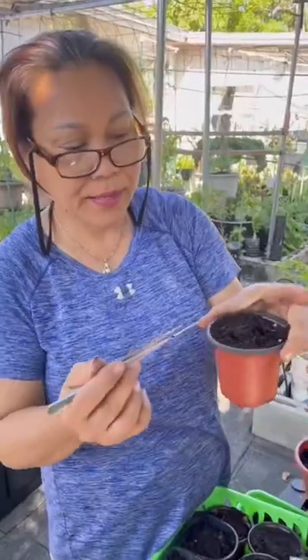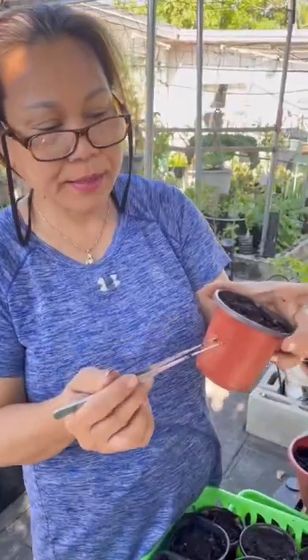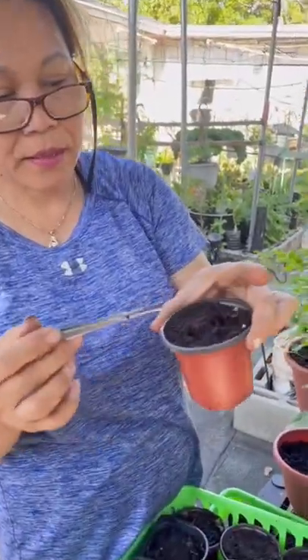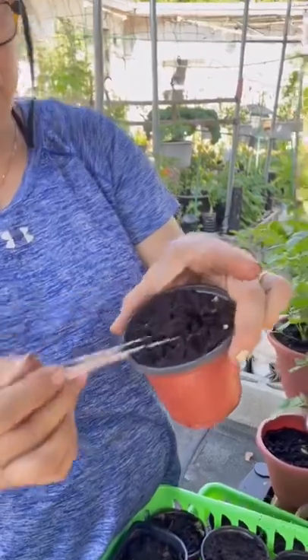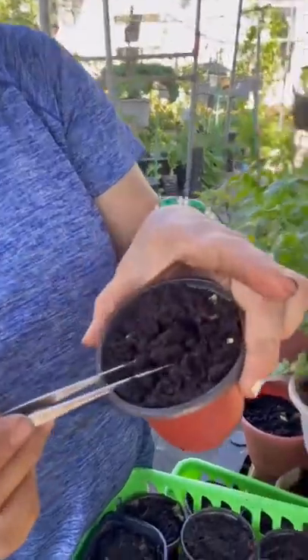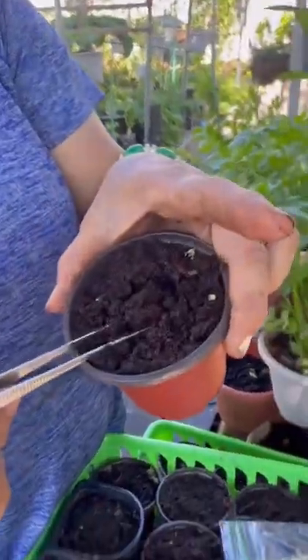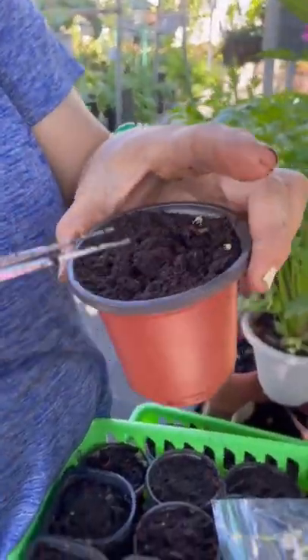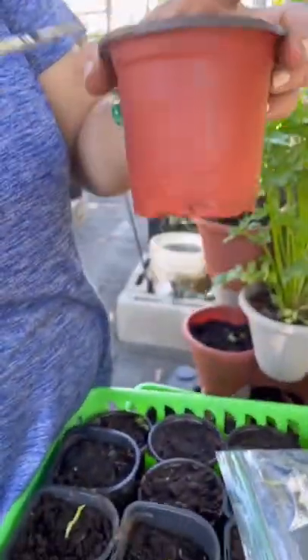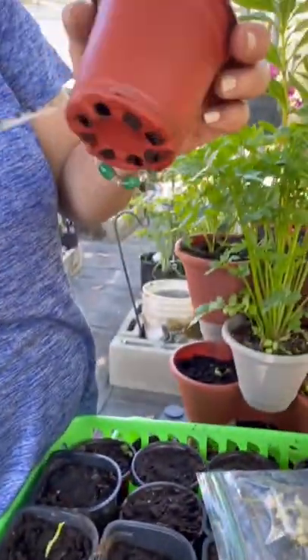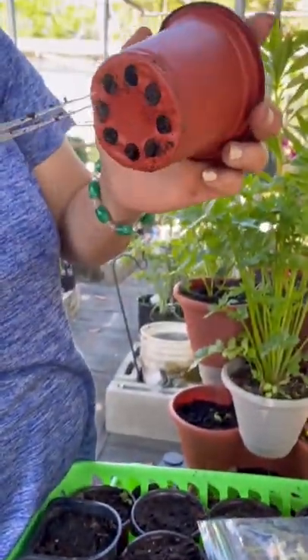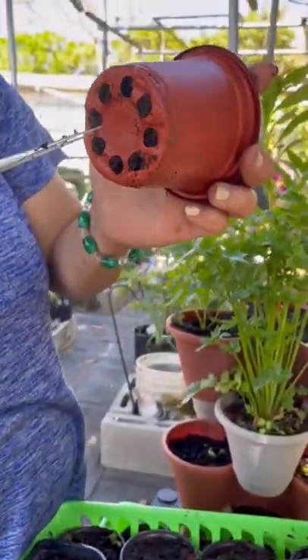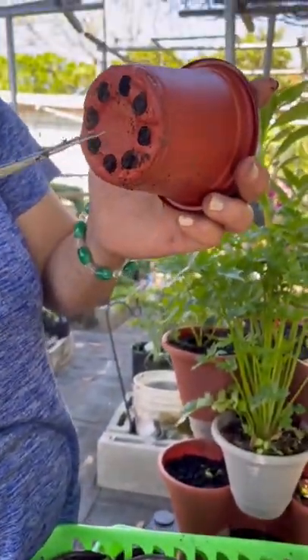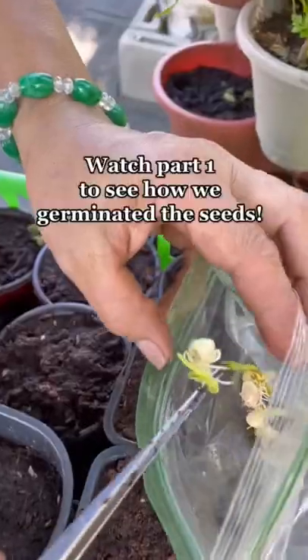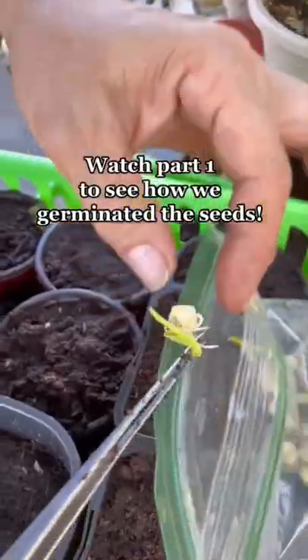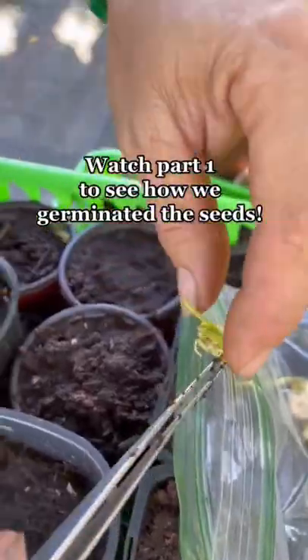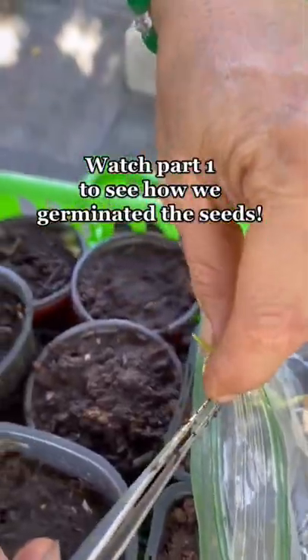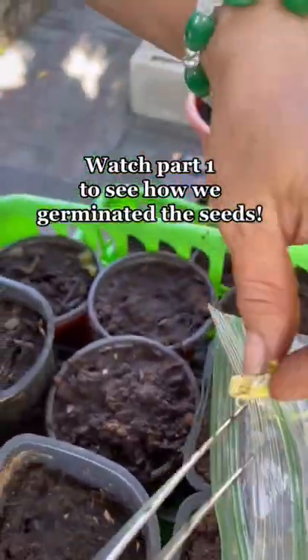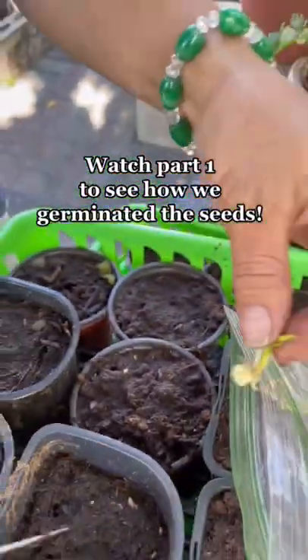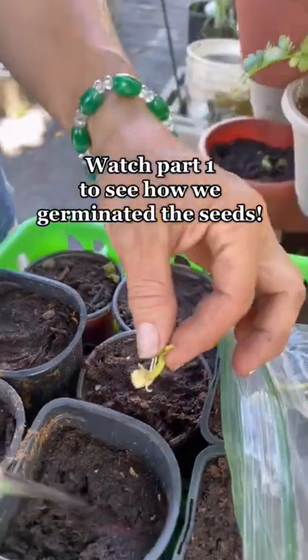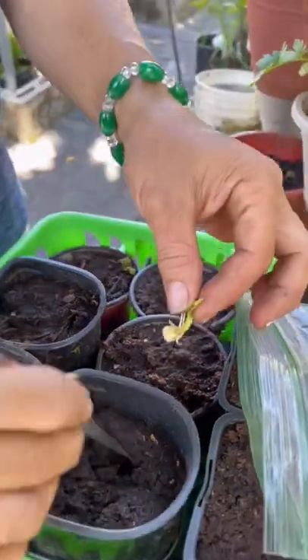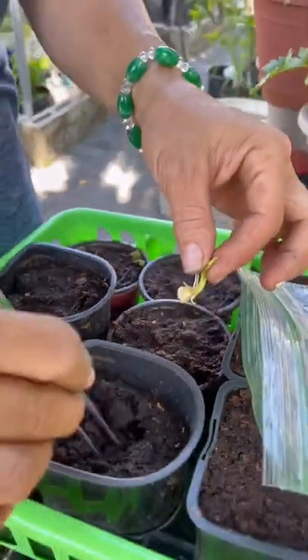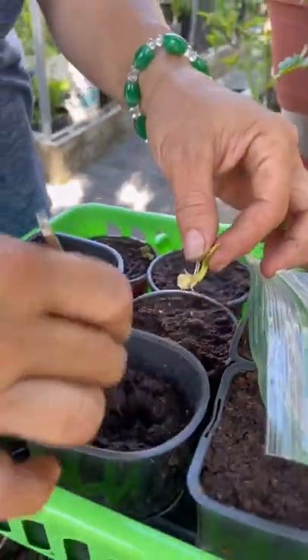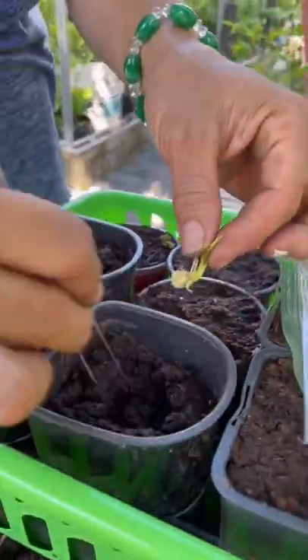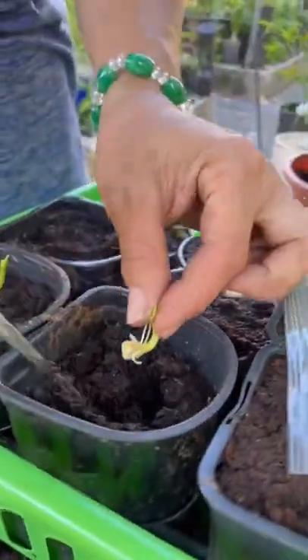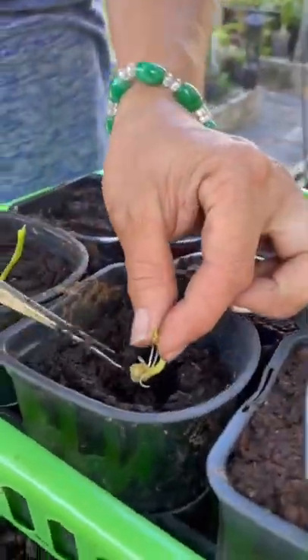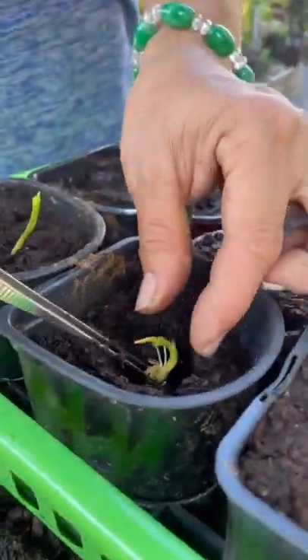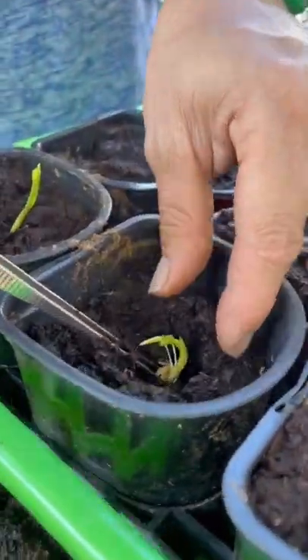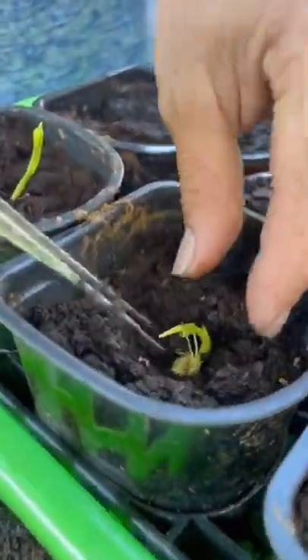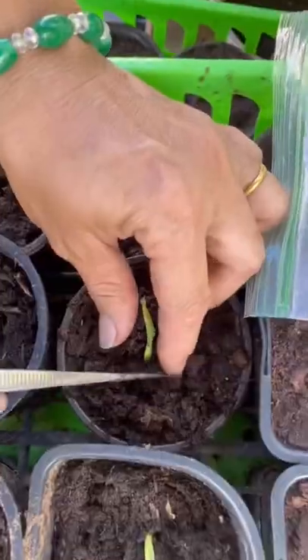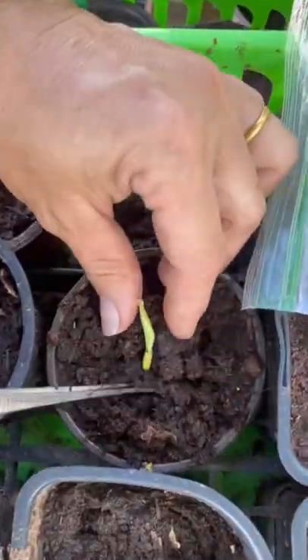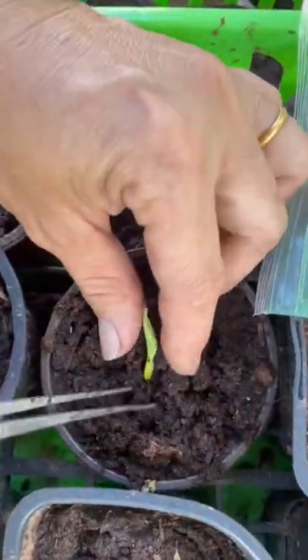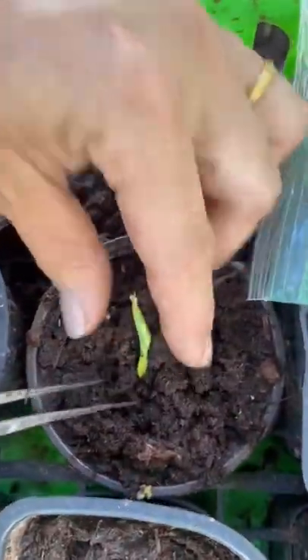First you need a planter with soil mix, and make sure it has drainage holes on the bottom, like this. Mix like this and put it down. Now gently press the soil down.